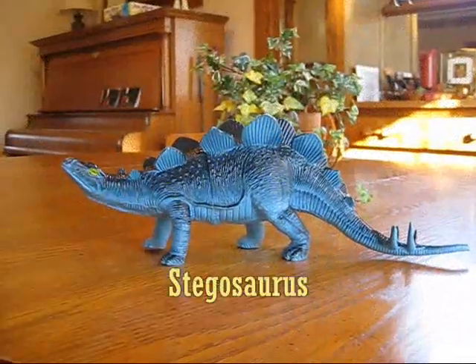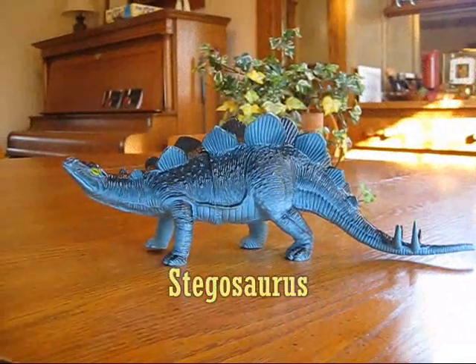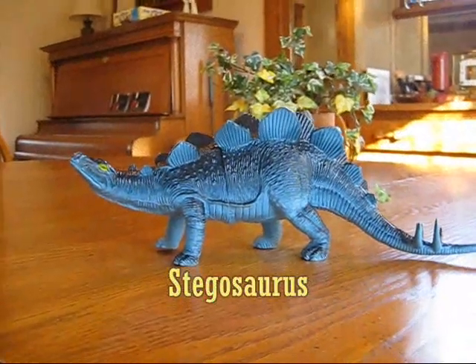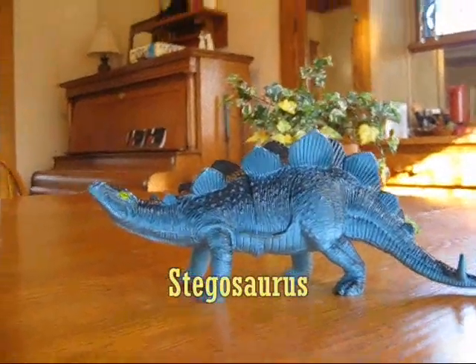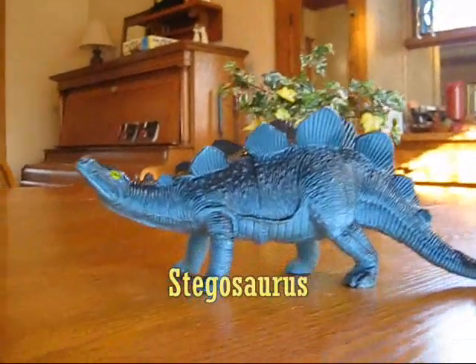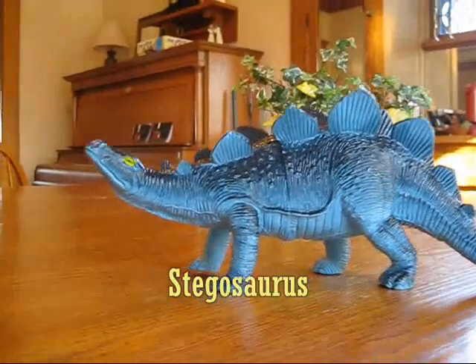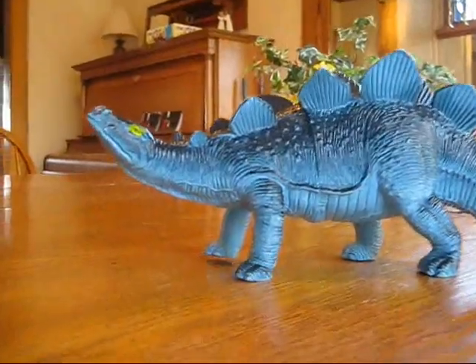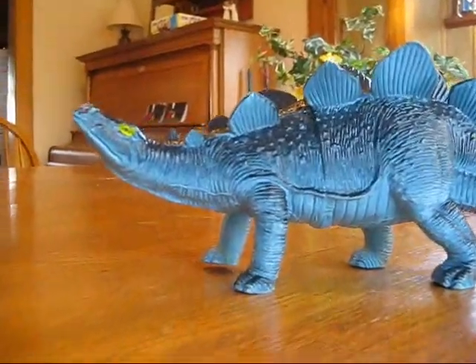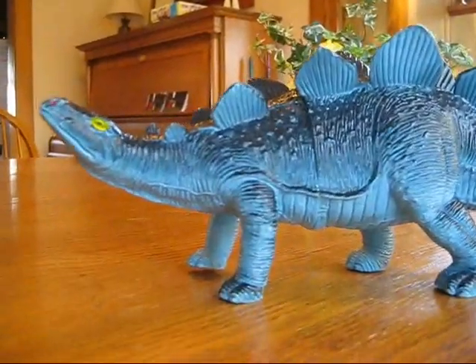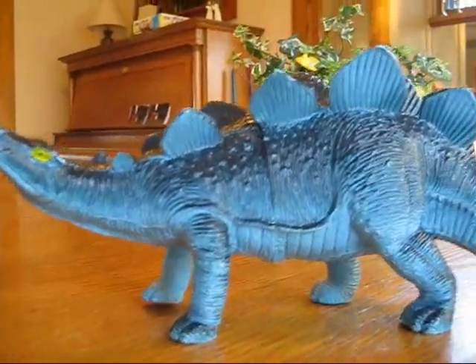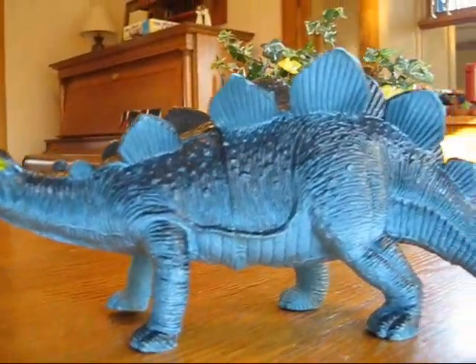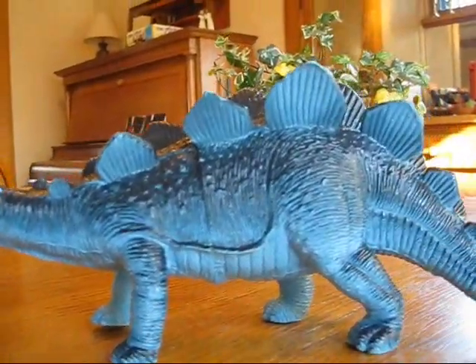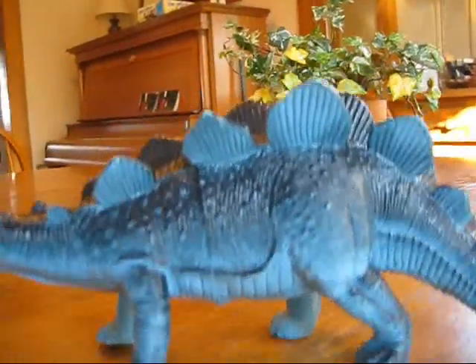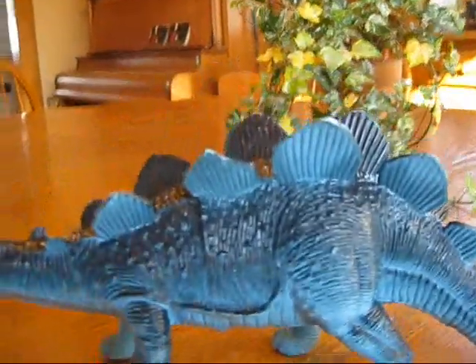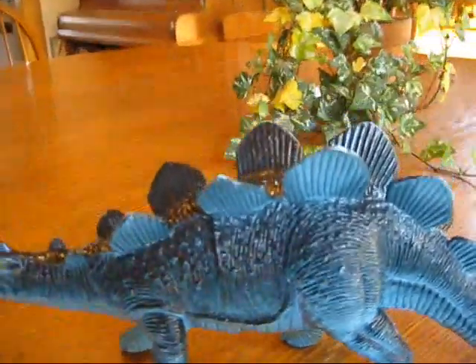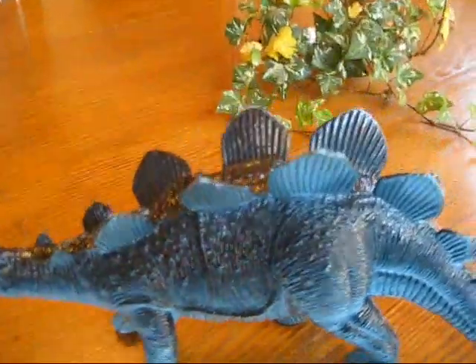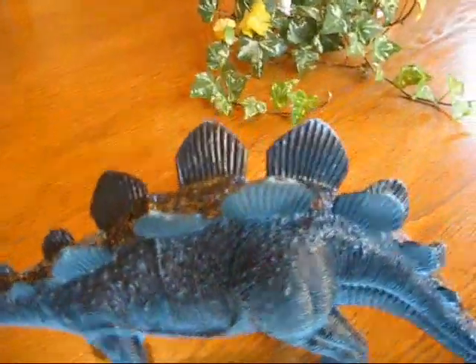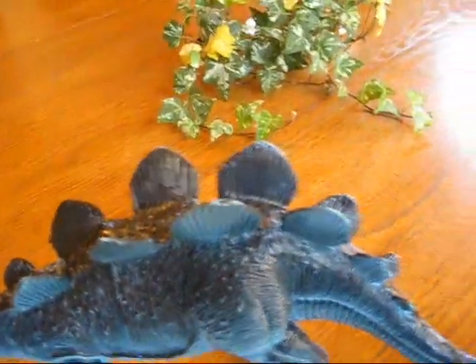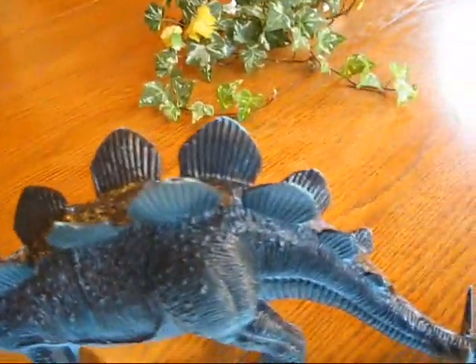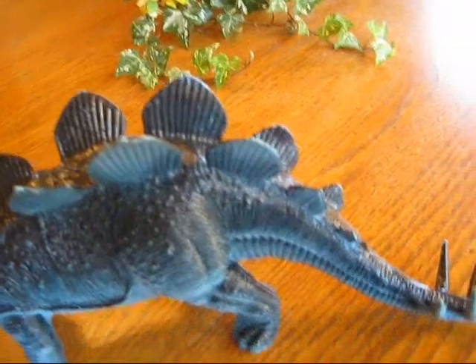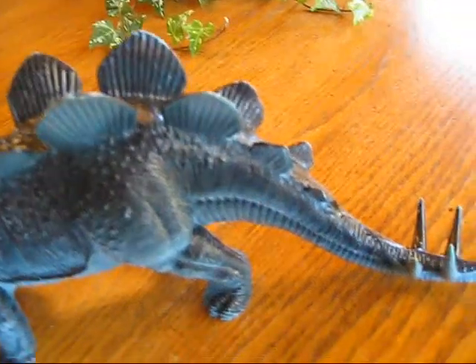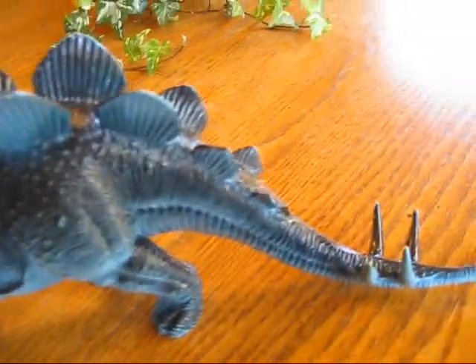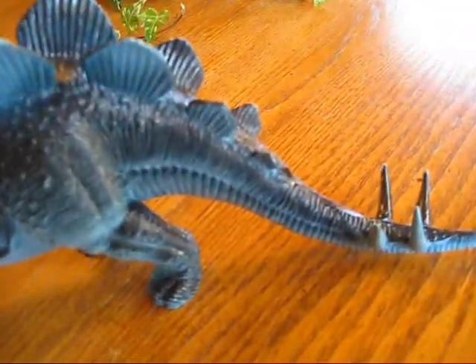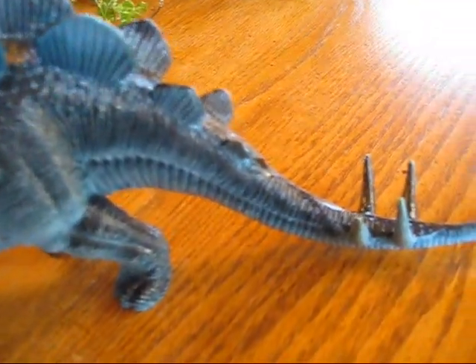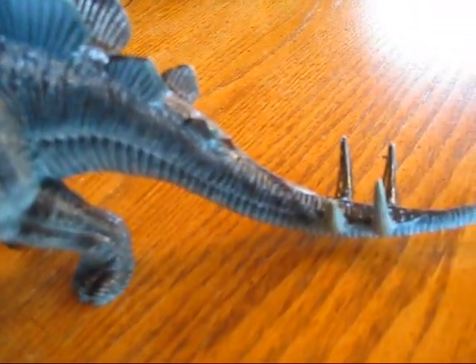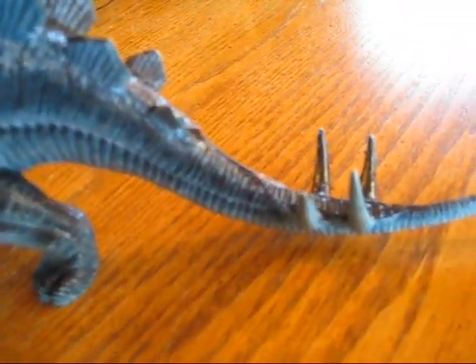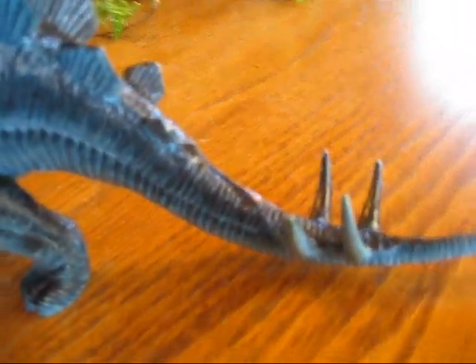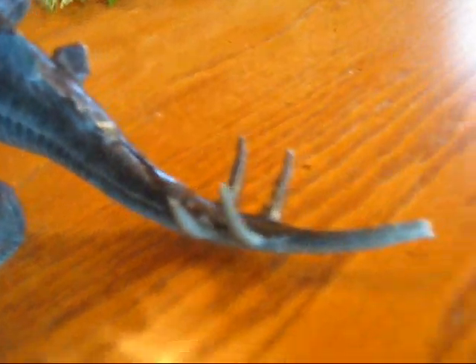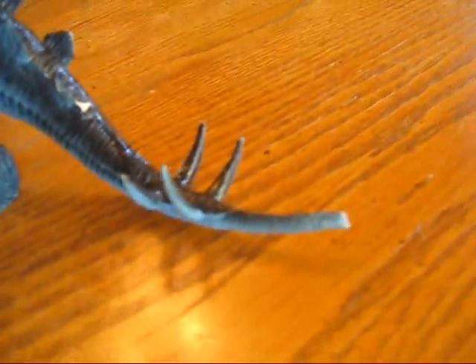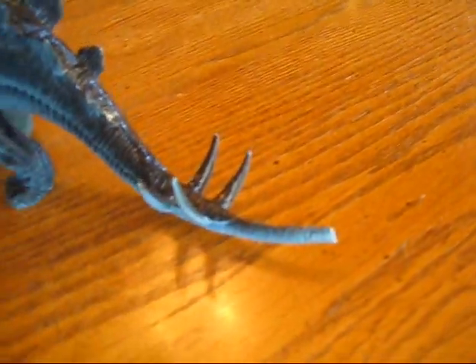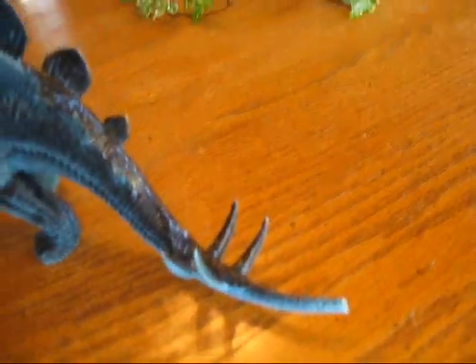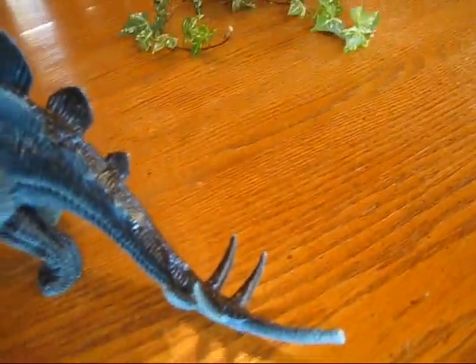This is a stegosaurus, which means covered lizard. There are large bony plates that cover its back and spikes on its tail. These are used for protection from other dinosaurs.